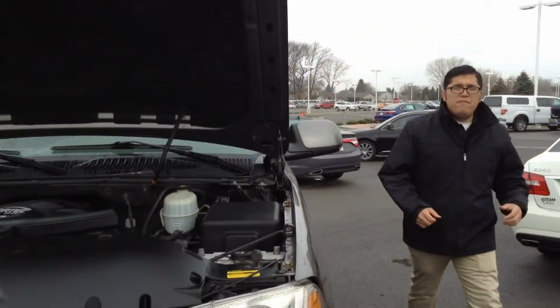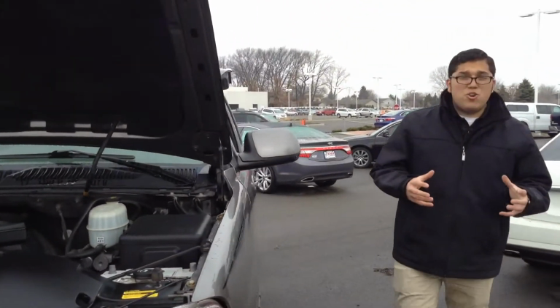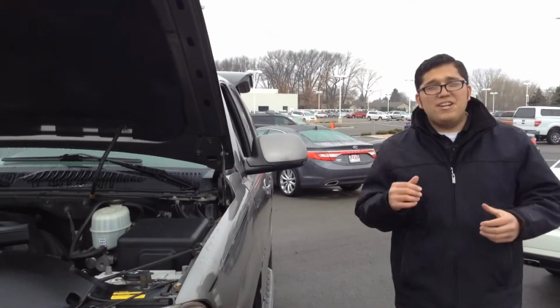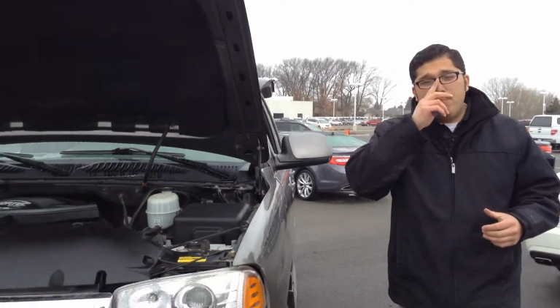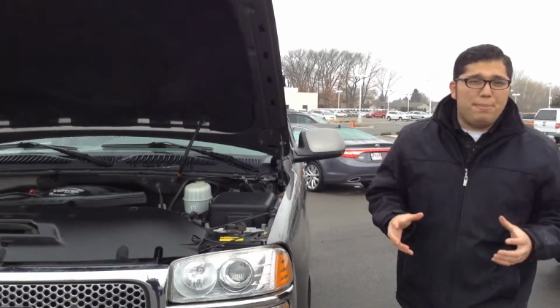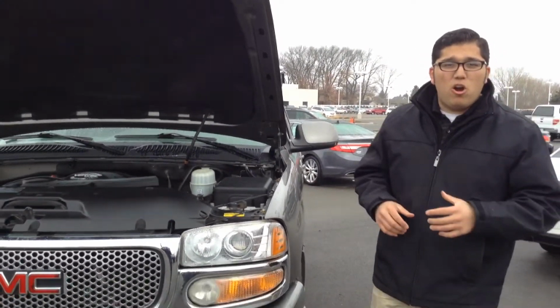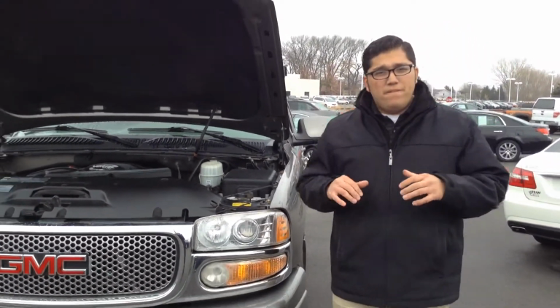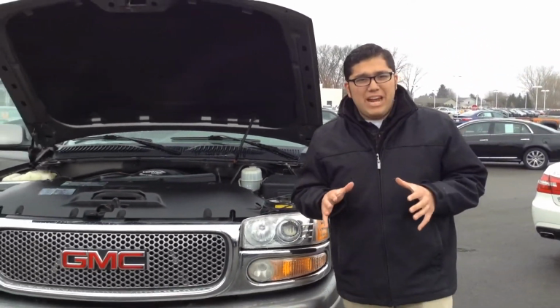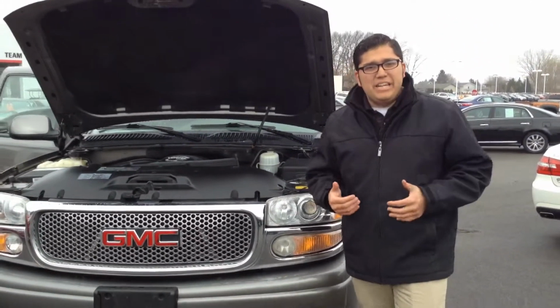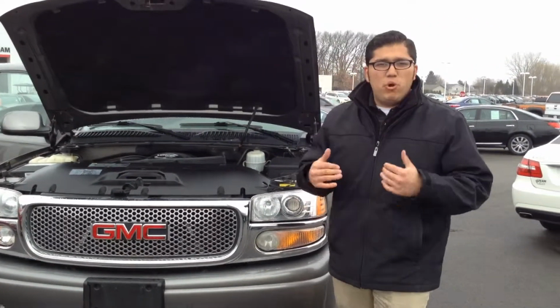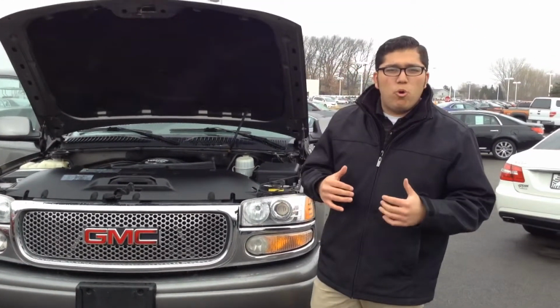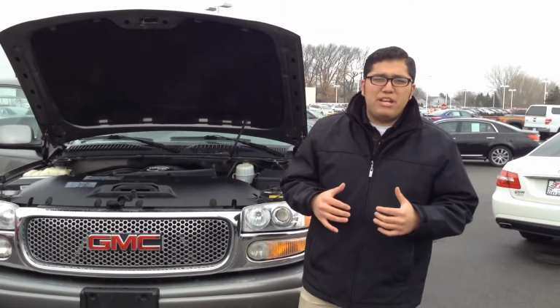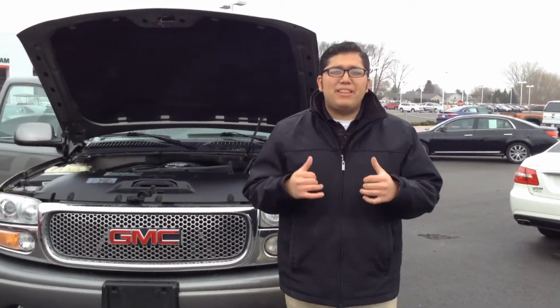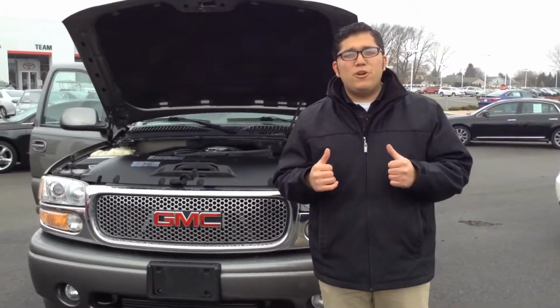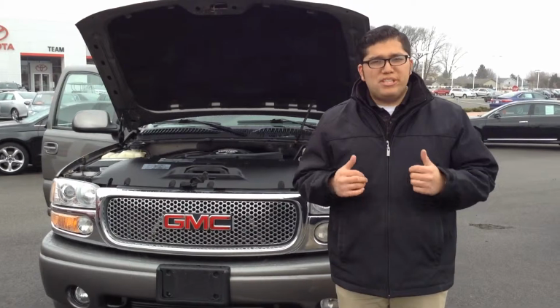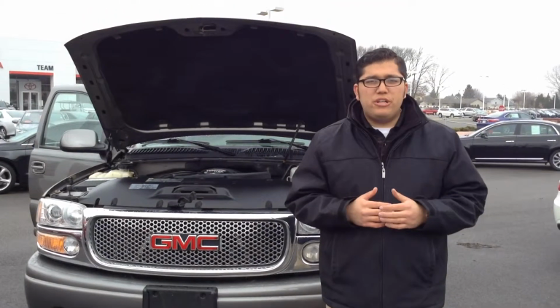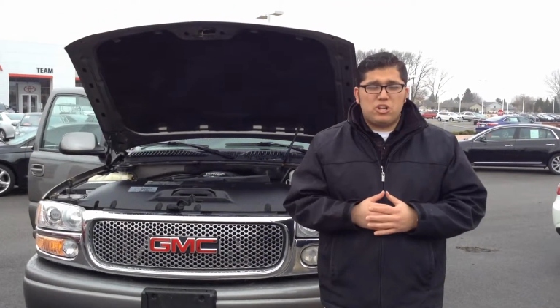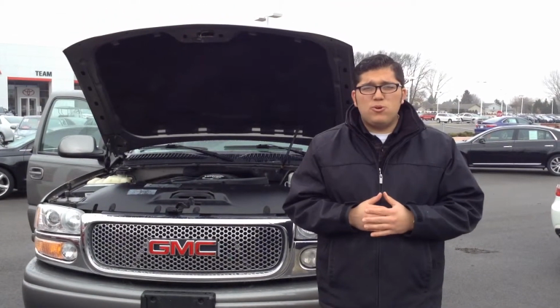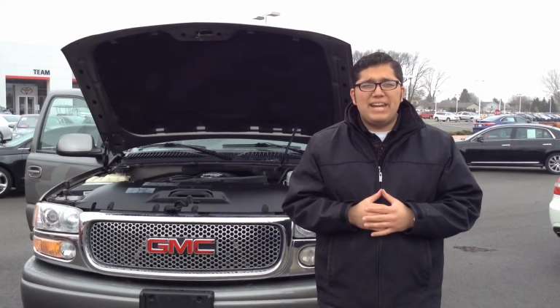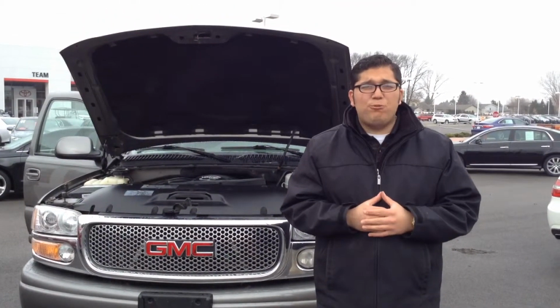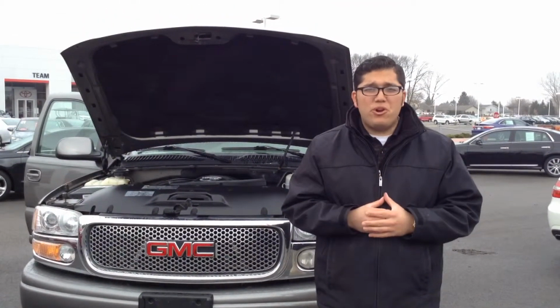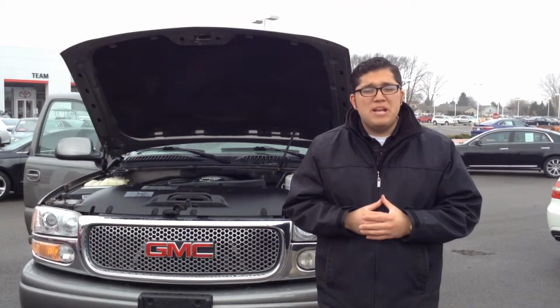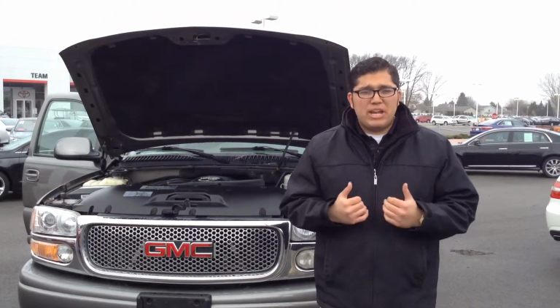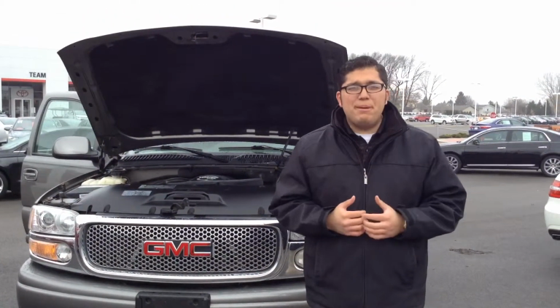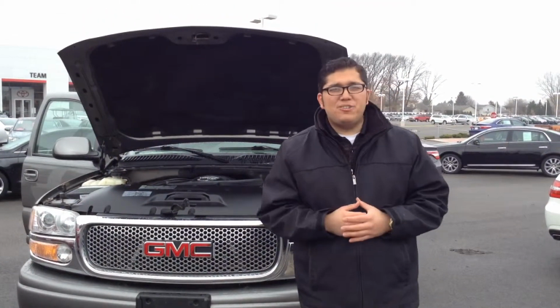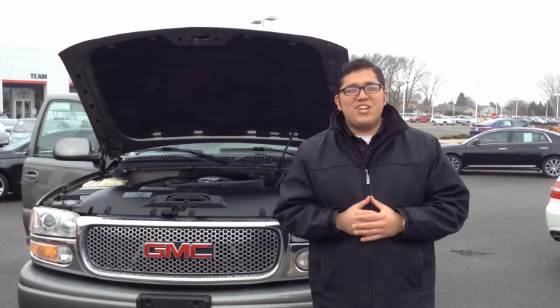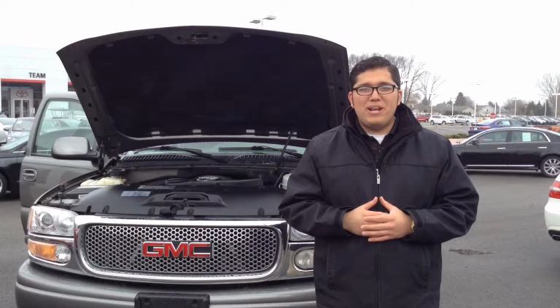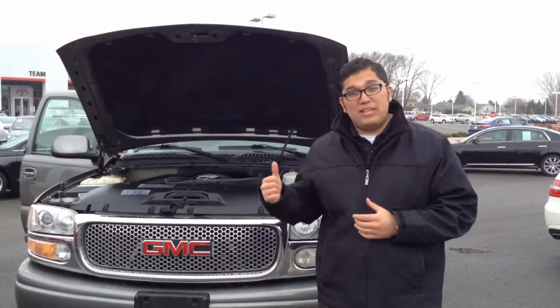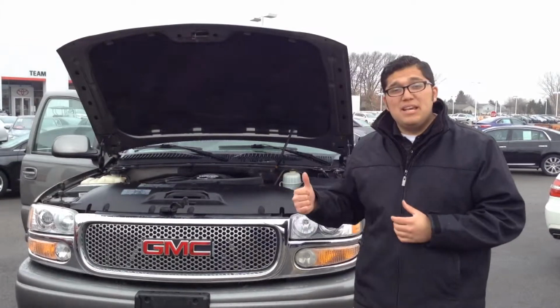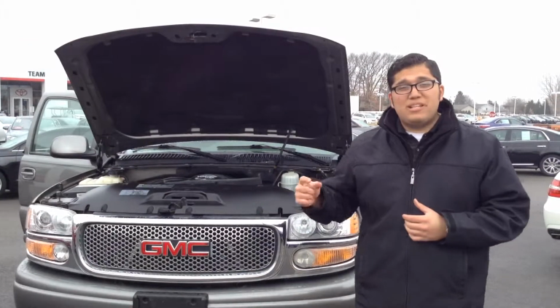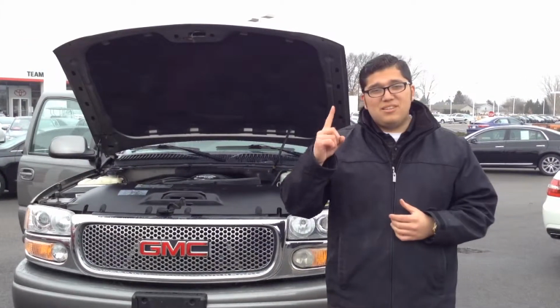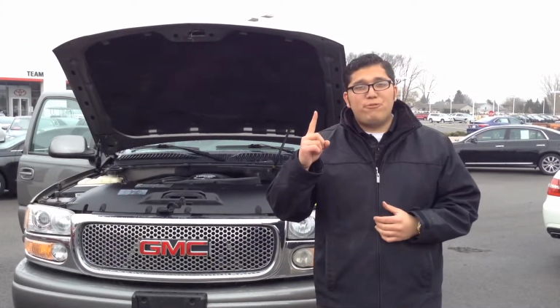Very strong engine, very big car, very nice. If you want any more information about this vehicle, please give us a call at 219-924-8100. Again, my name is Hector Sanchez, and great deals like this still makes us number one at 41.